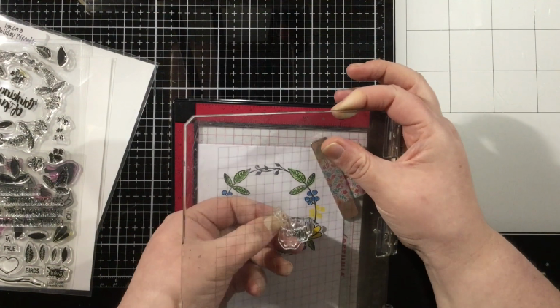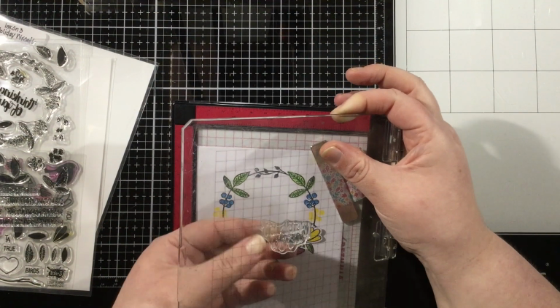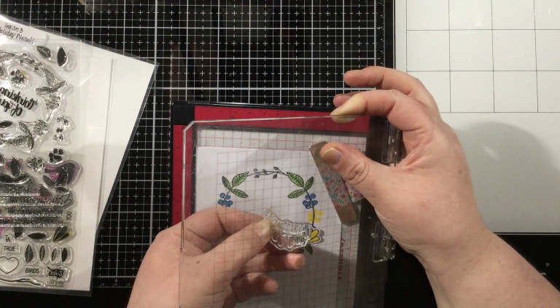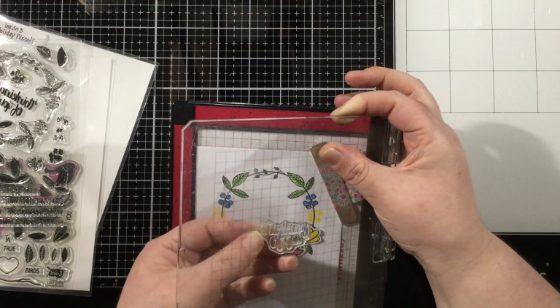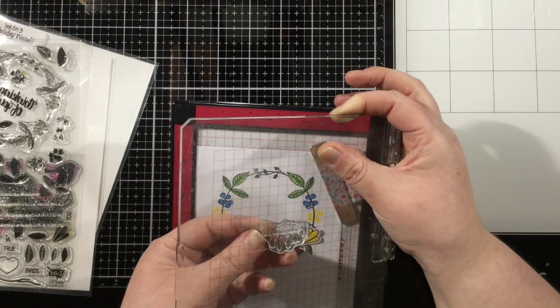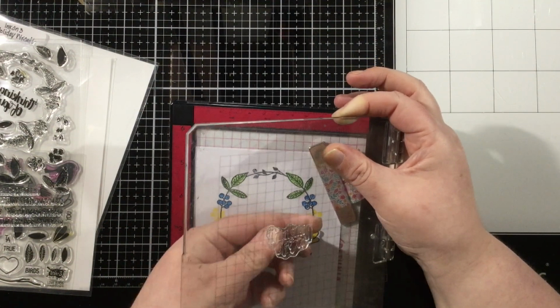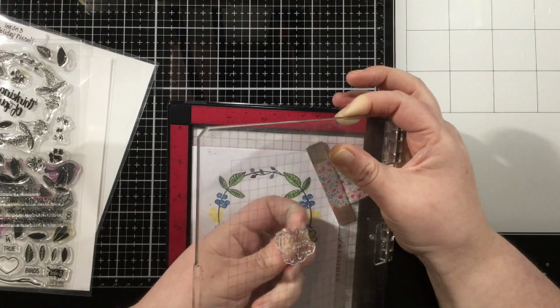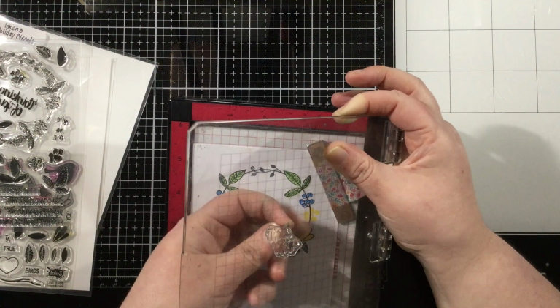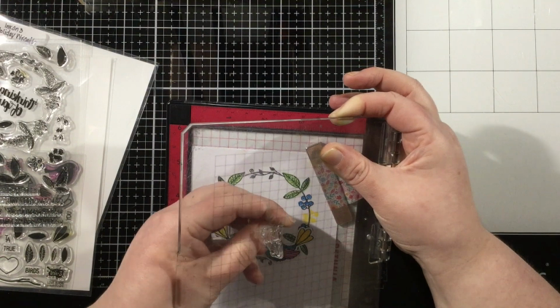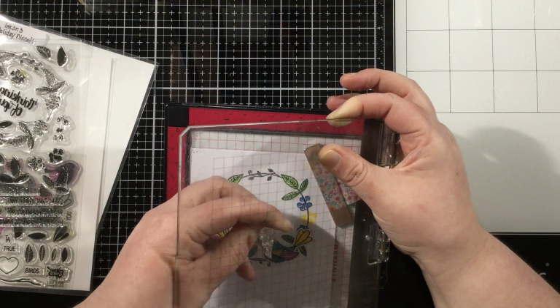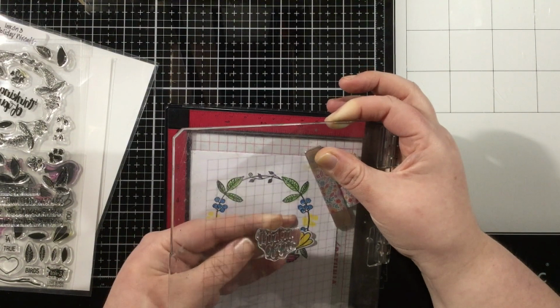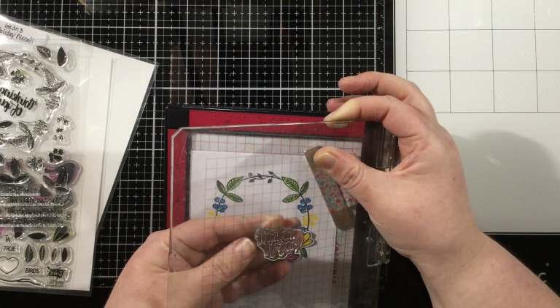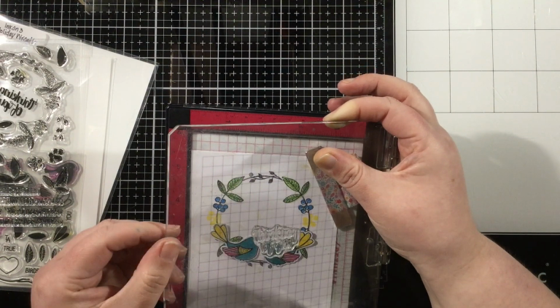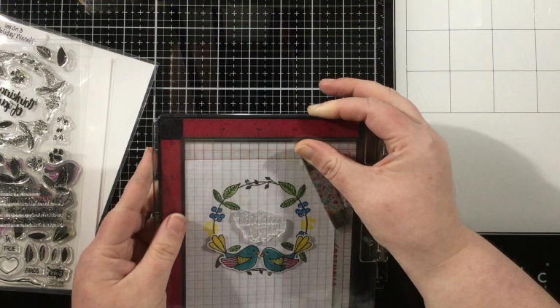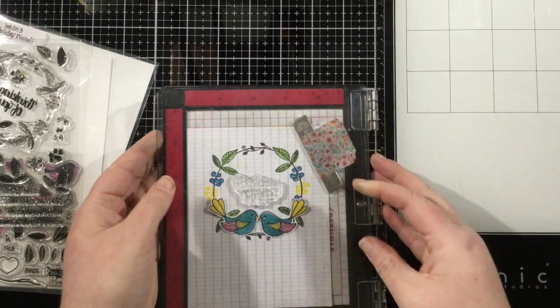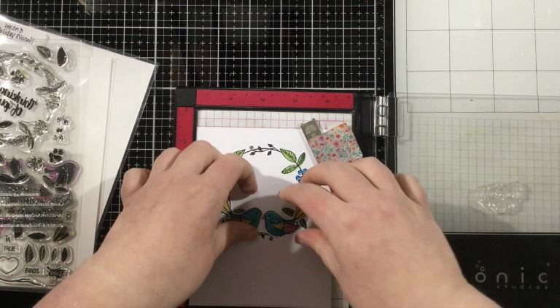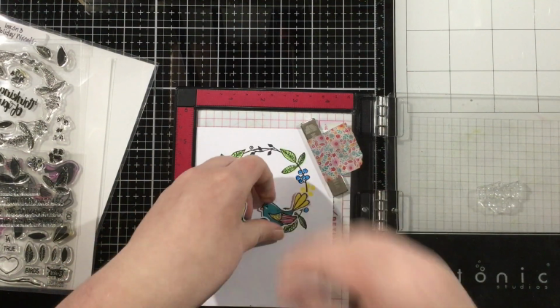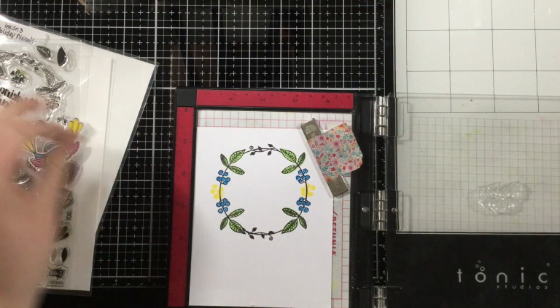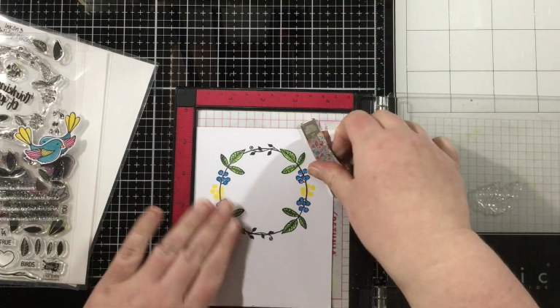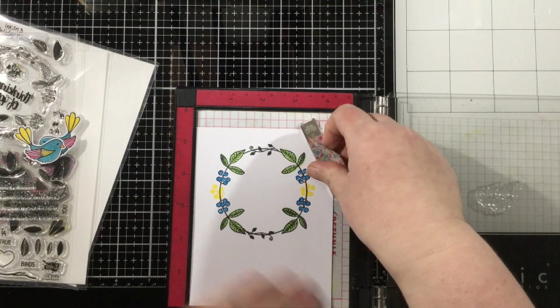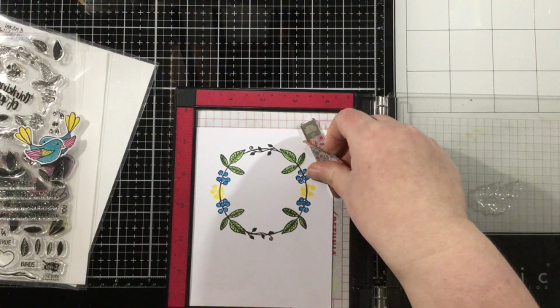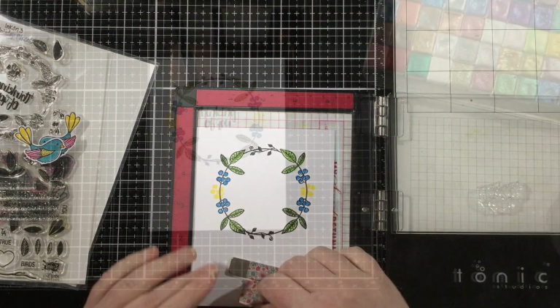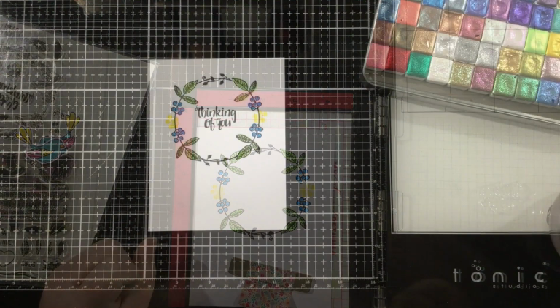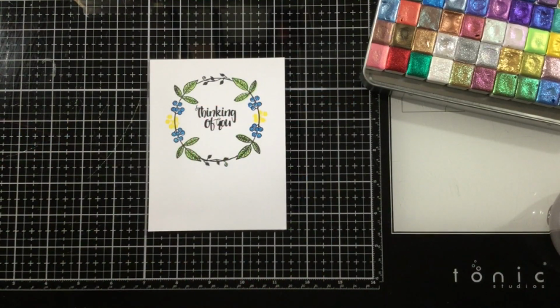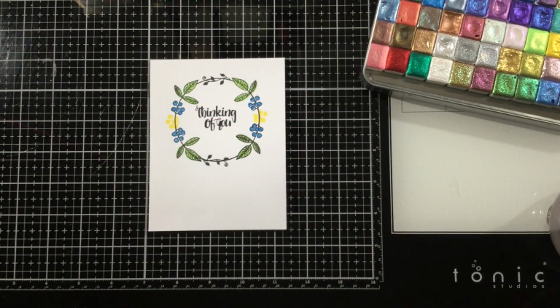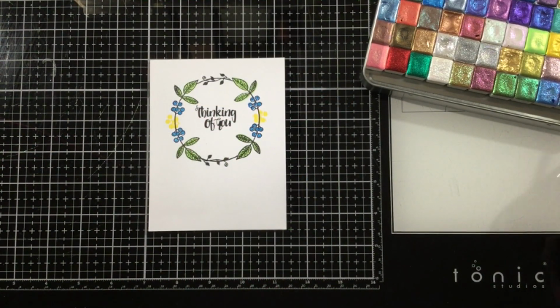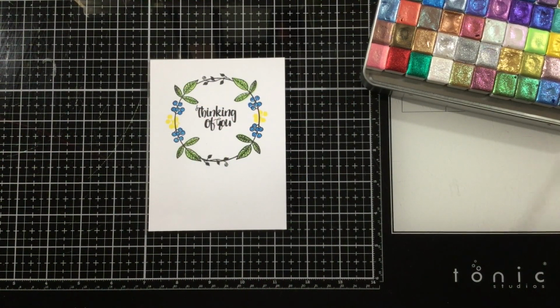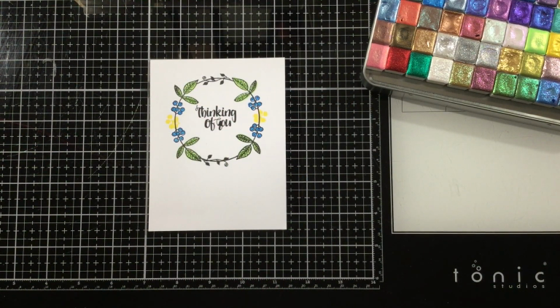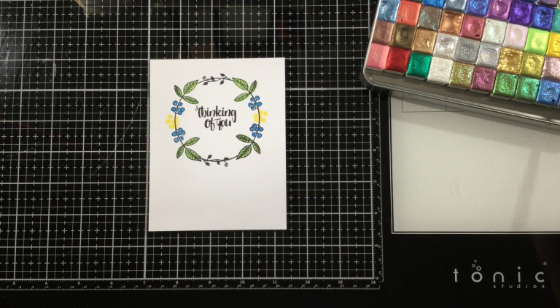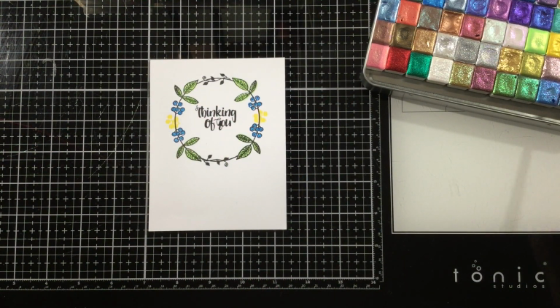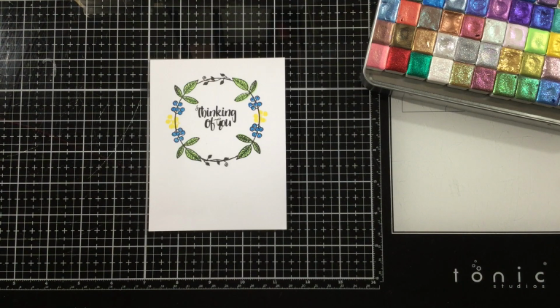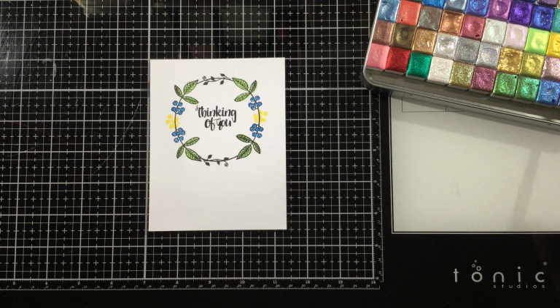I'm laying out my card — nothing is adhered here, but I'm laying this out so that I know where to stamp that thinking of you sentiment. Once I get that lined up perfectly, I'm going to use blackout hybrid detail ink and stamp that in that nice crisp black ink.